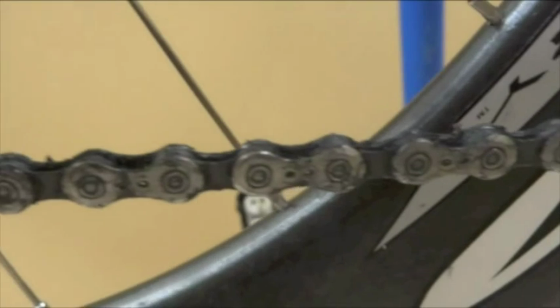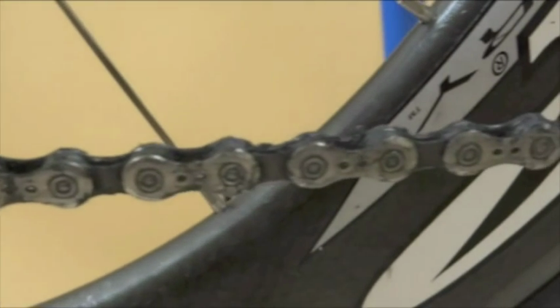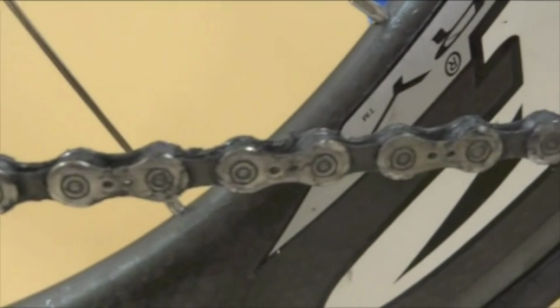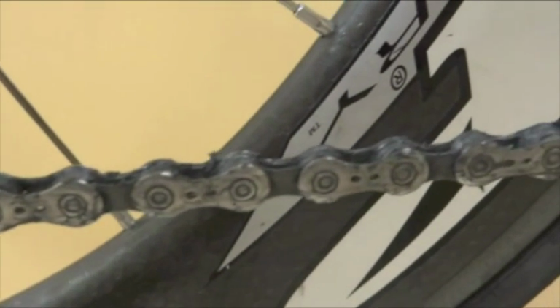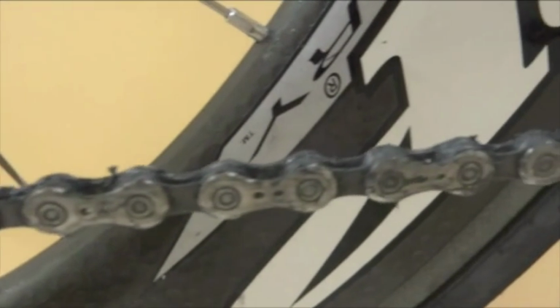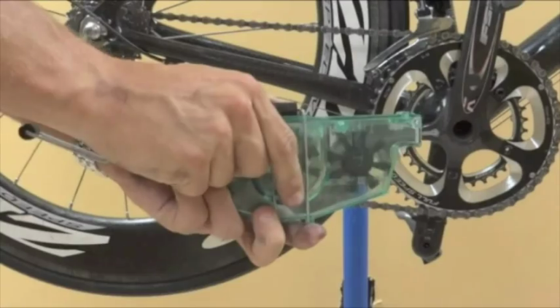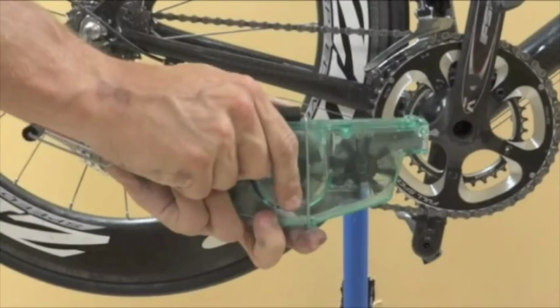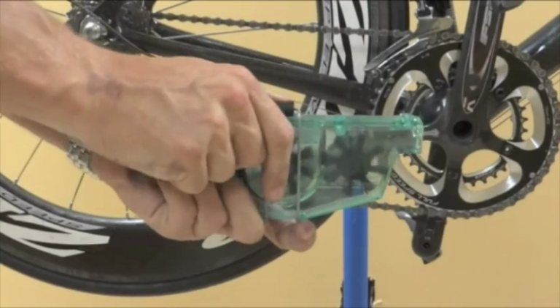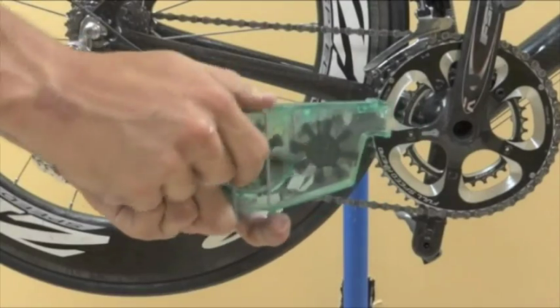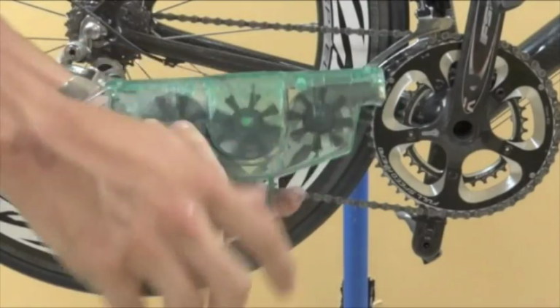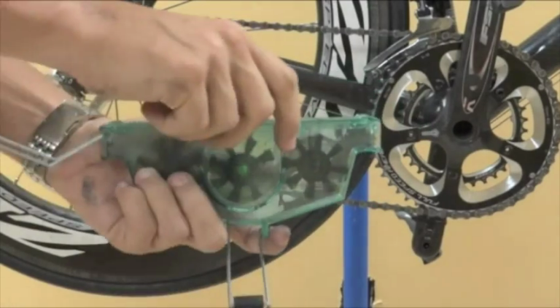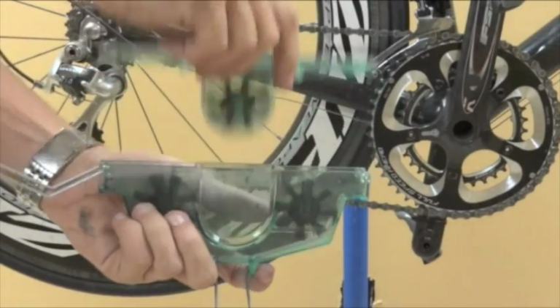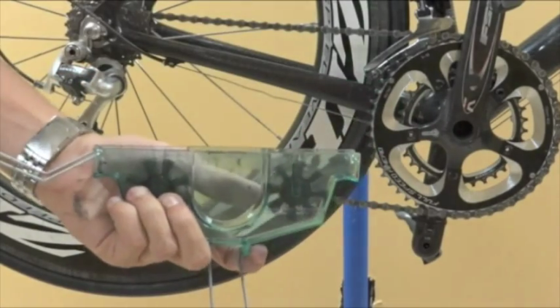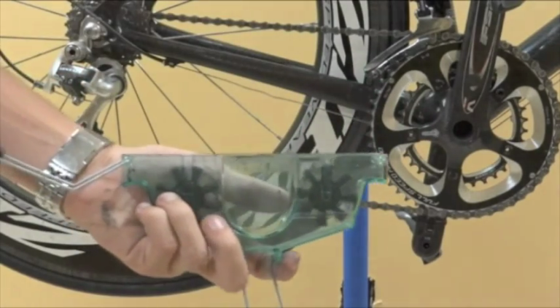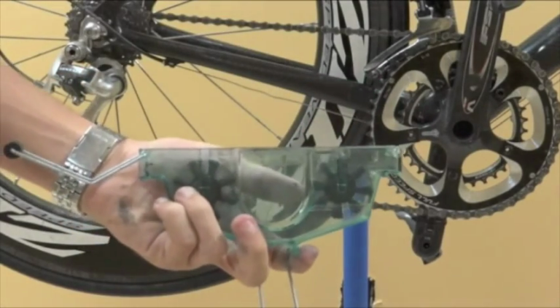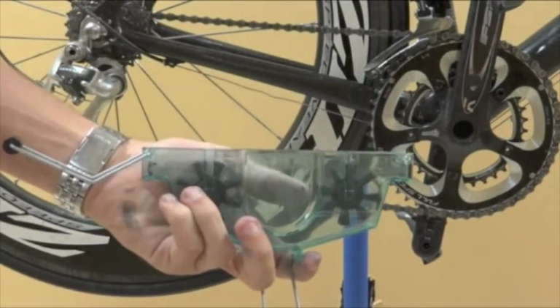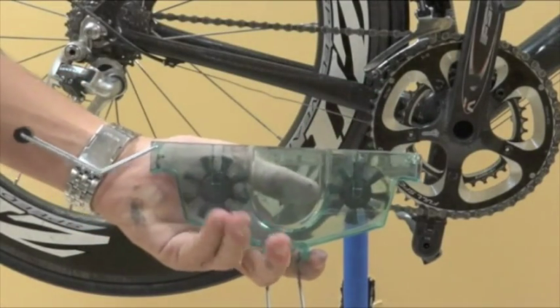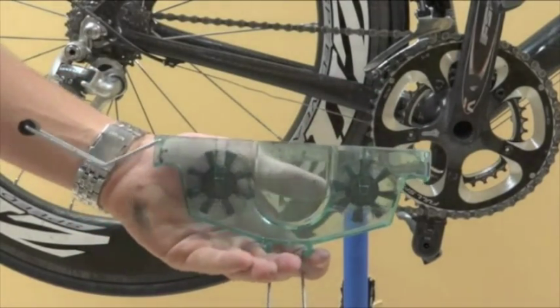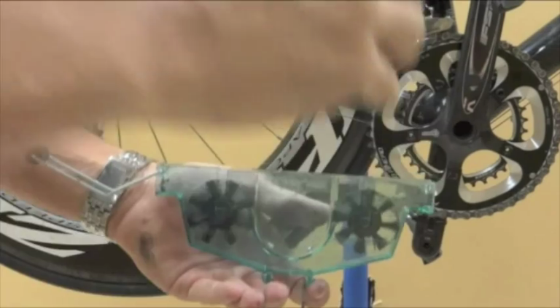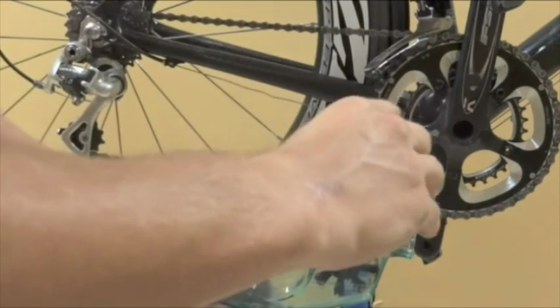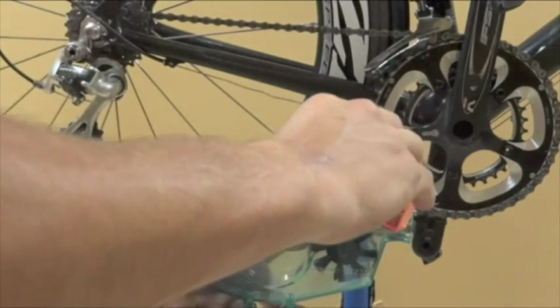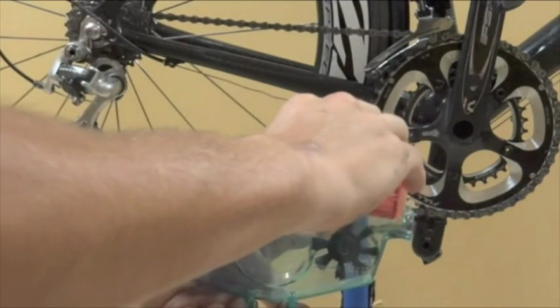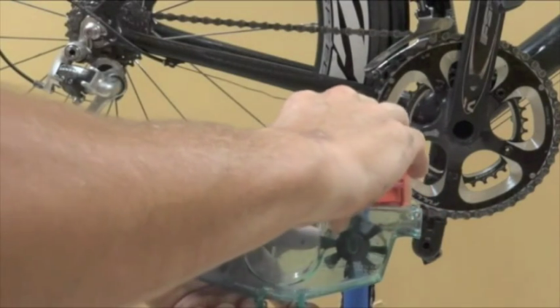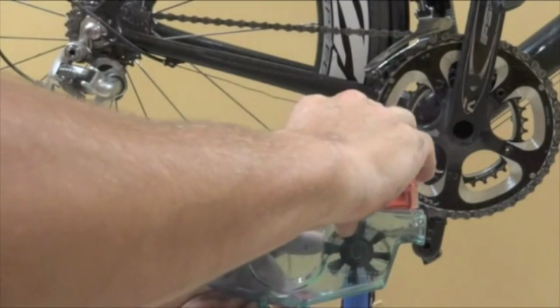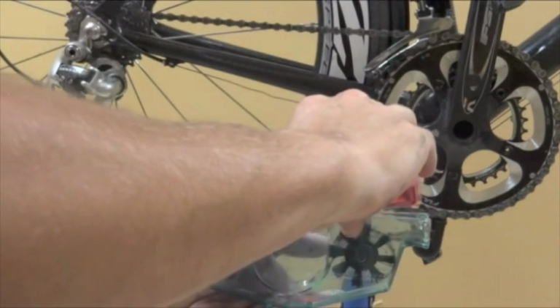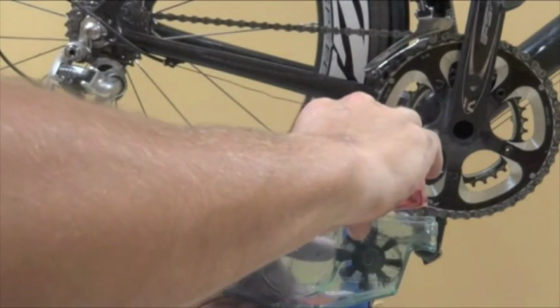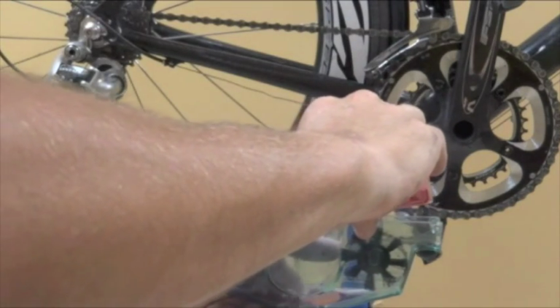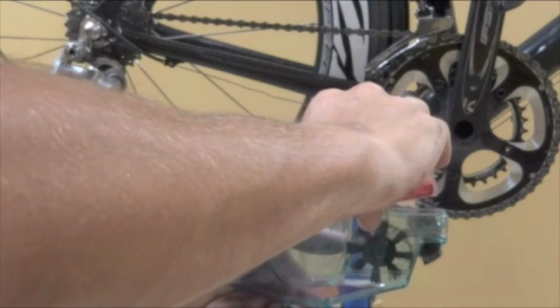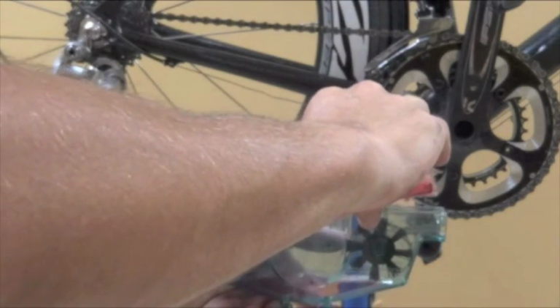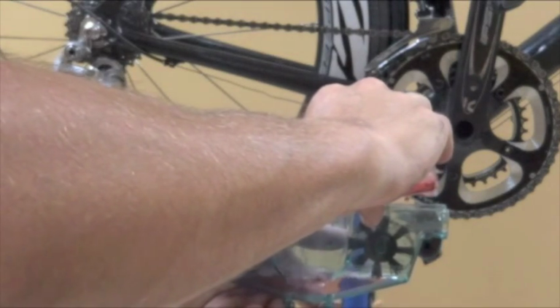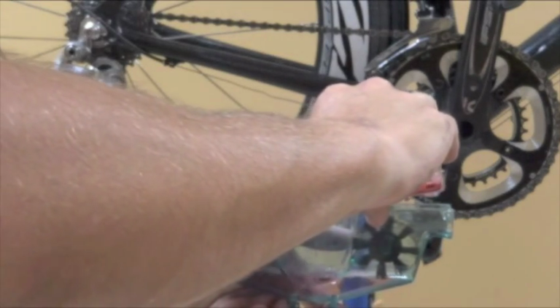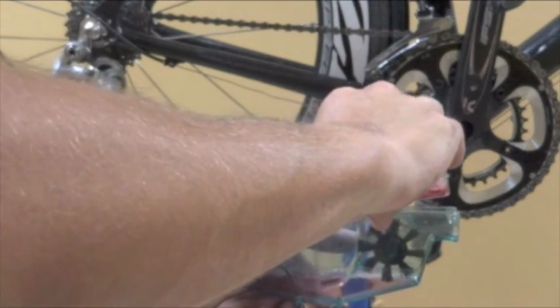To clean a dirty chain, begin by removing the cover from the chain cleaner. Next, fill the chain cleaner with degreaser until it hits the fluid level sign.